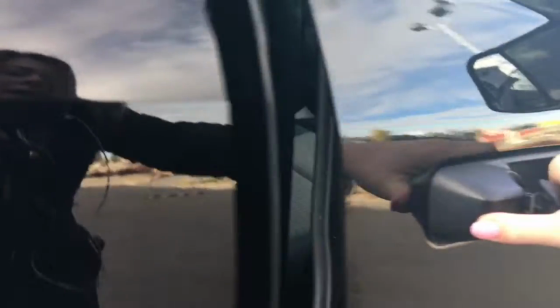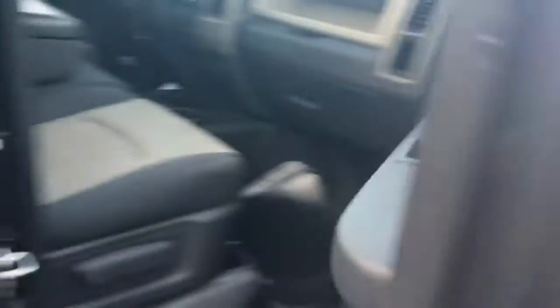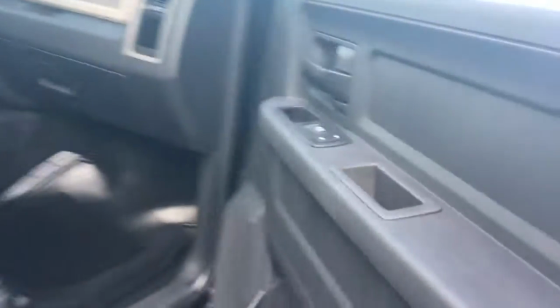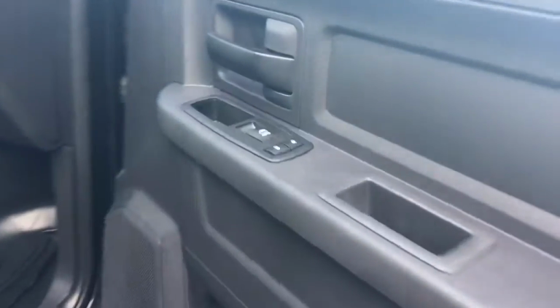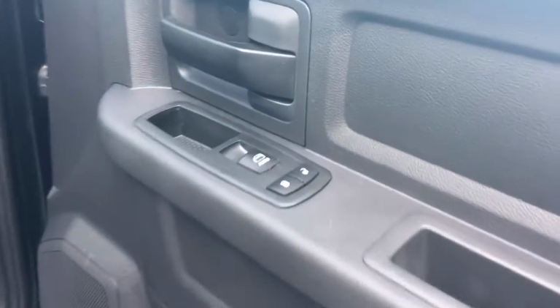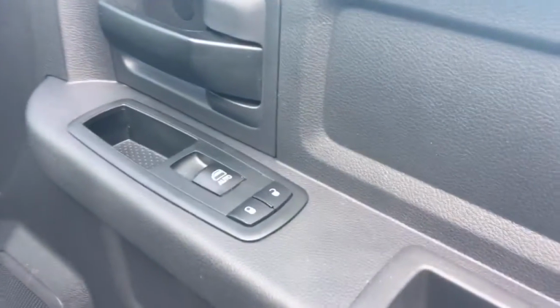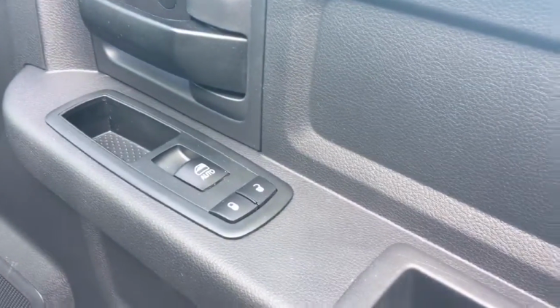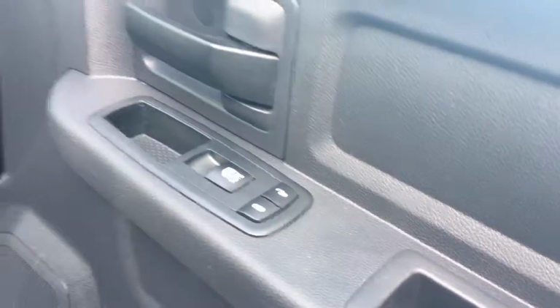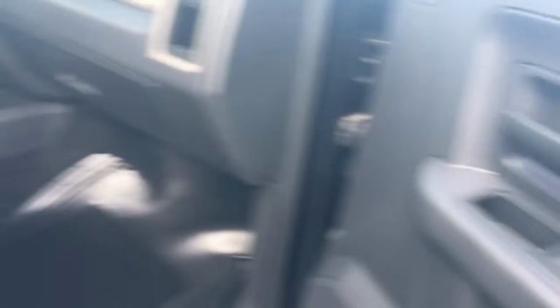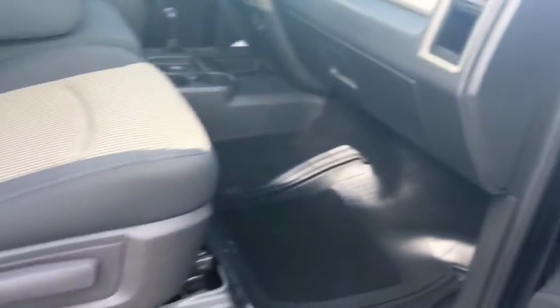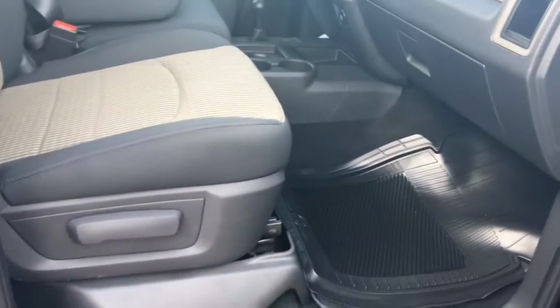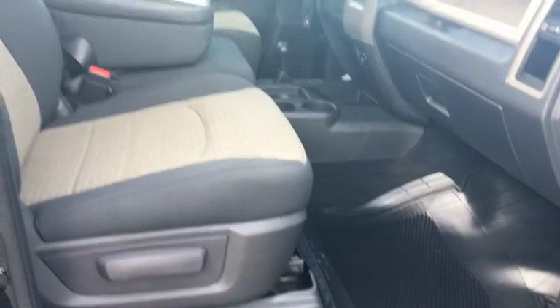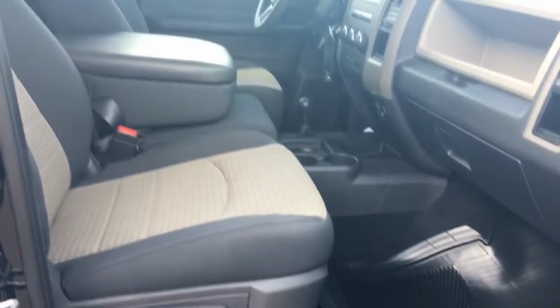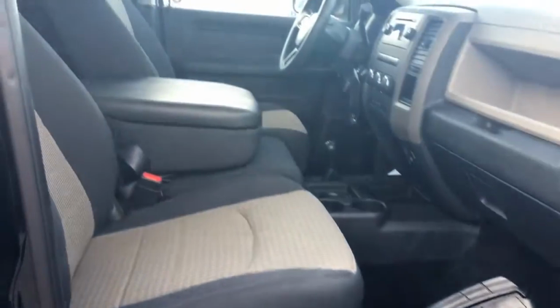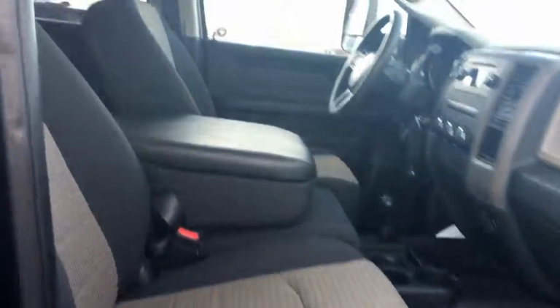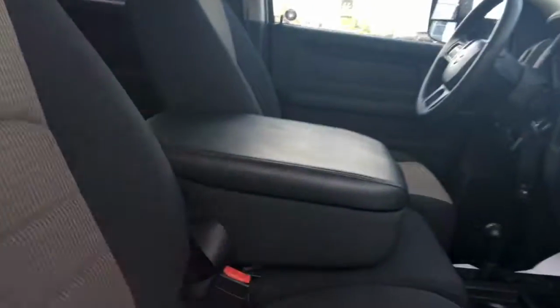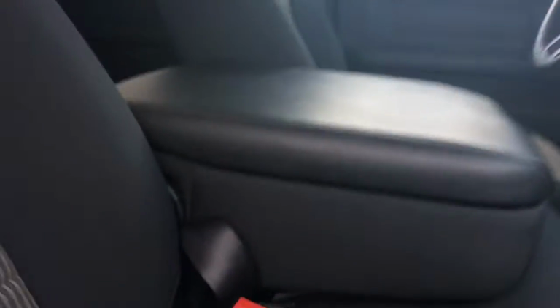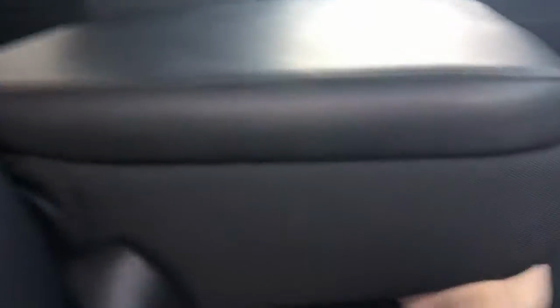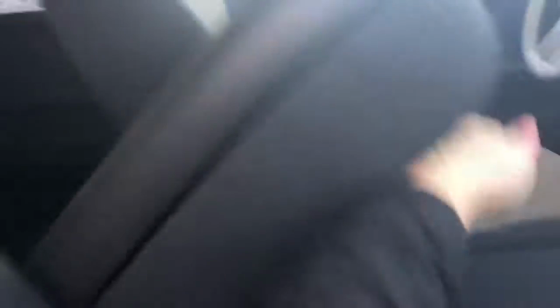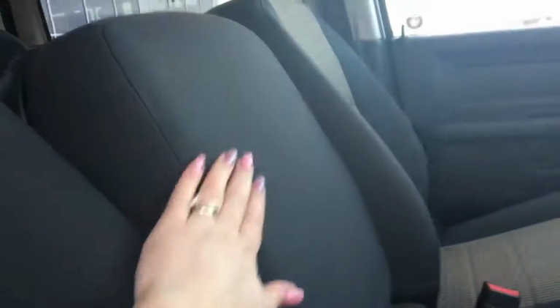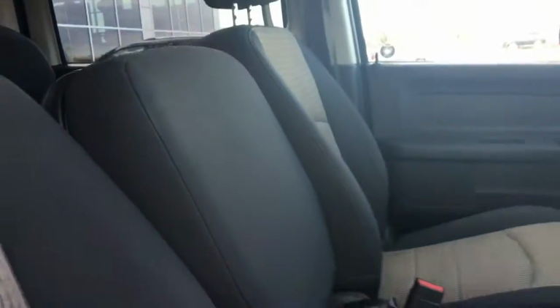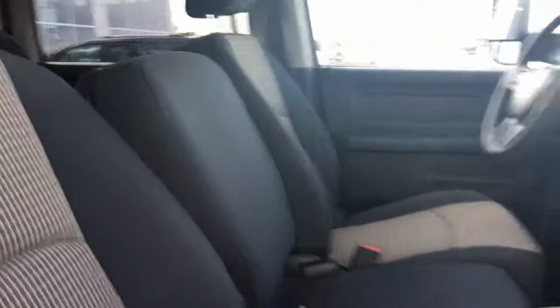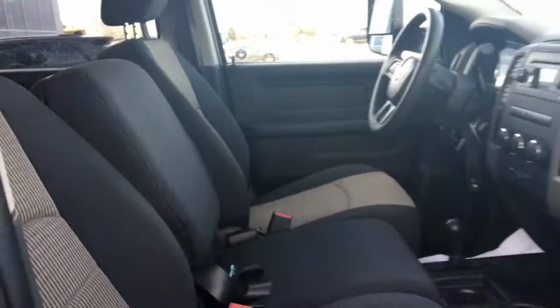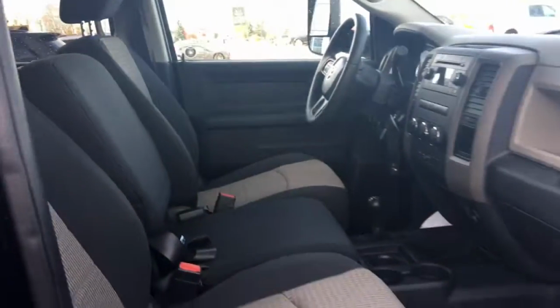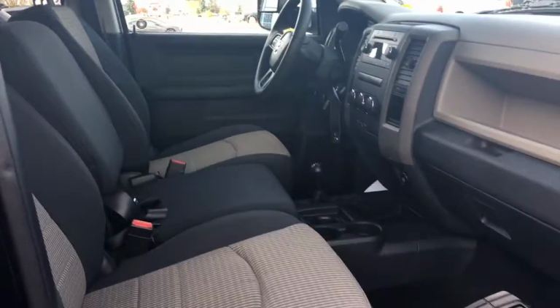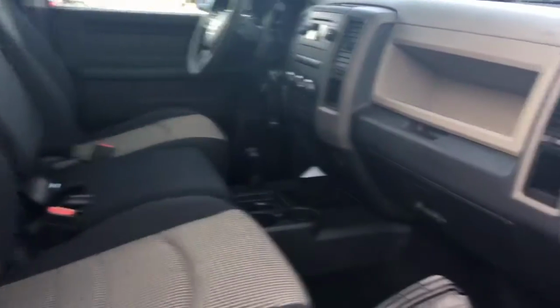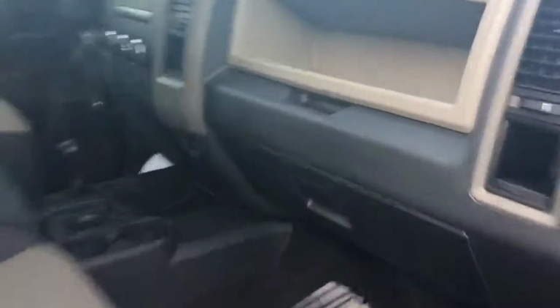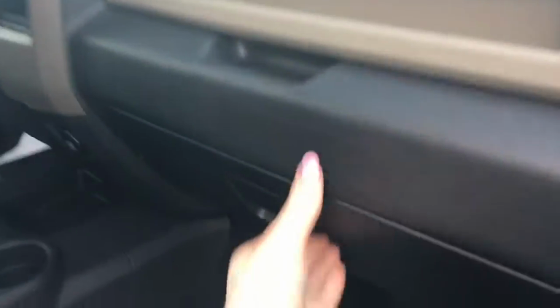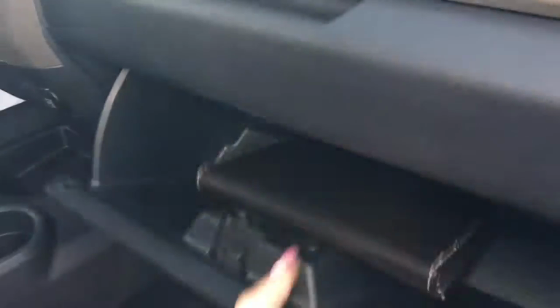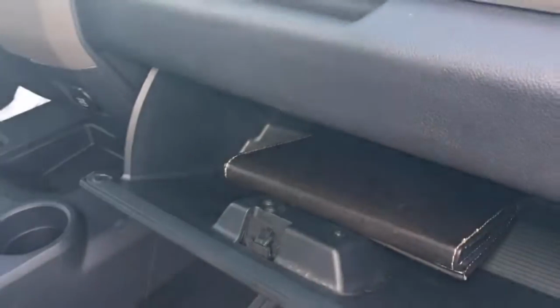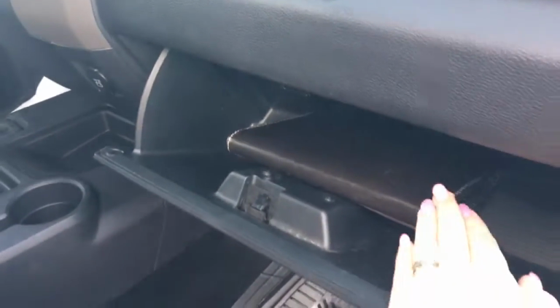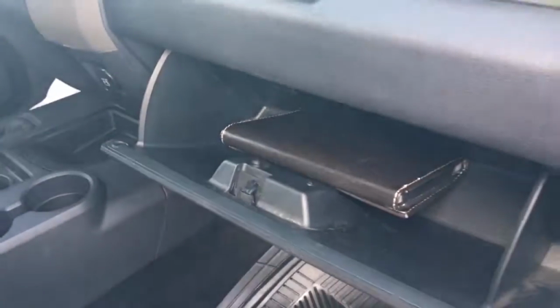Inside the passenger front door we have your power locks and power windows. The passenger seat is also manually adjusted, and as promised, the third seat at the front, plus your glove compartment with your owner's manual.